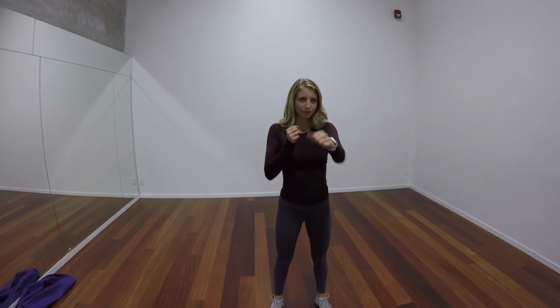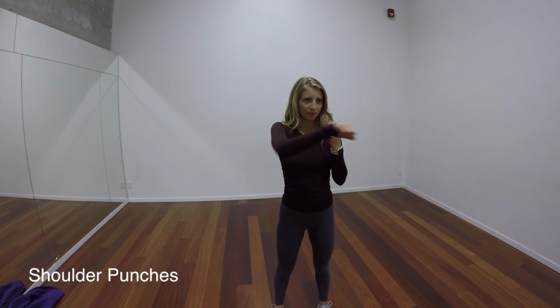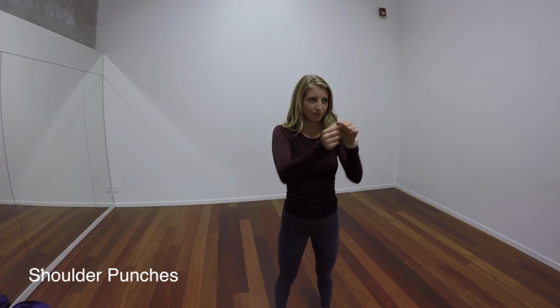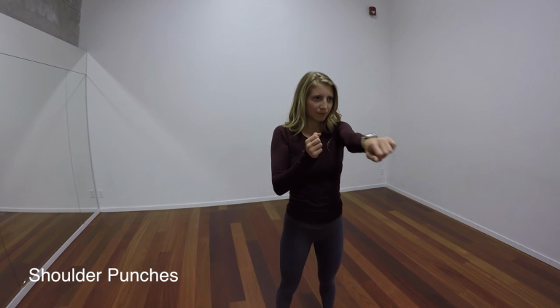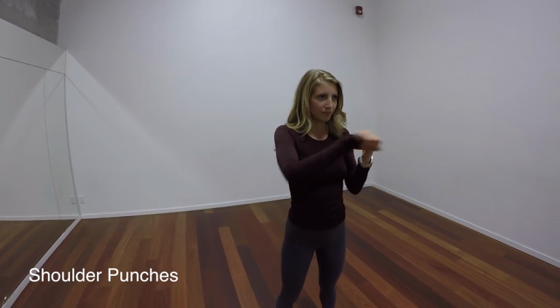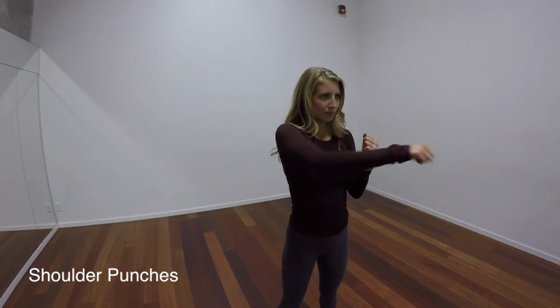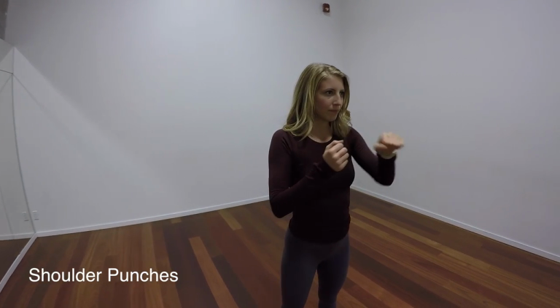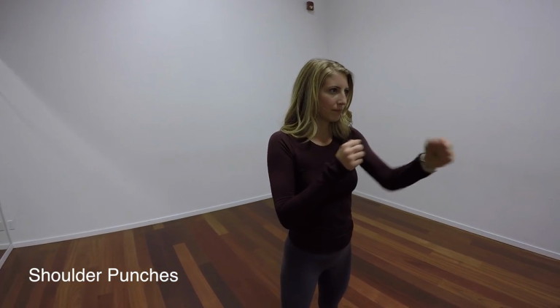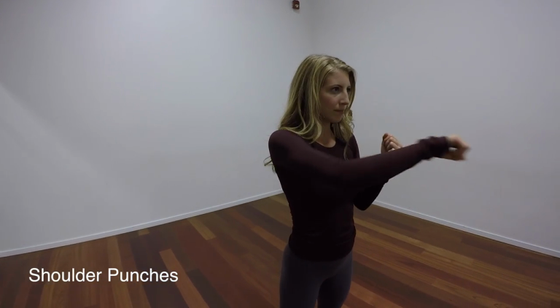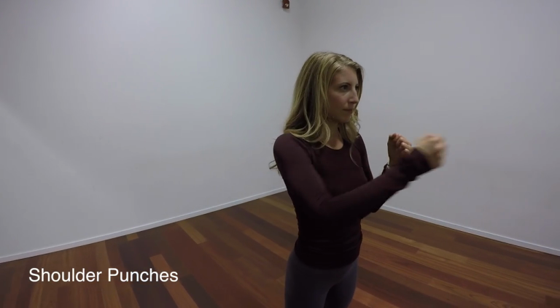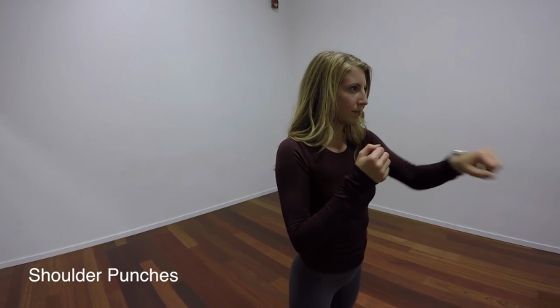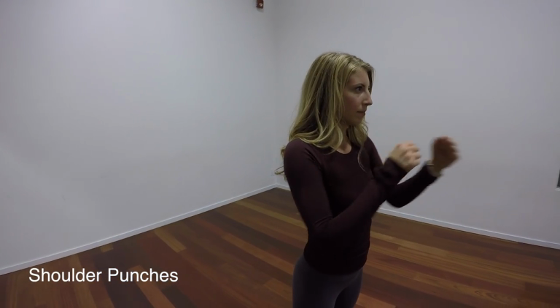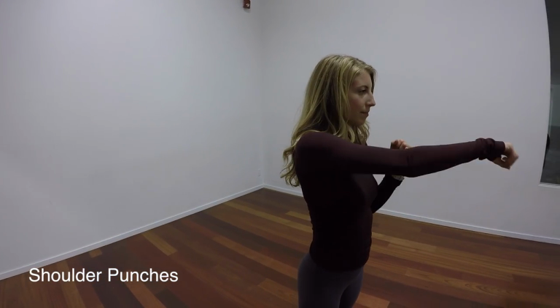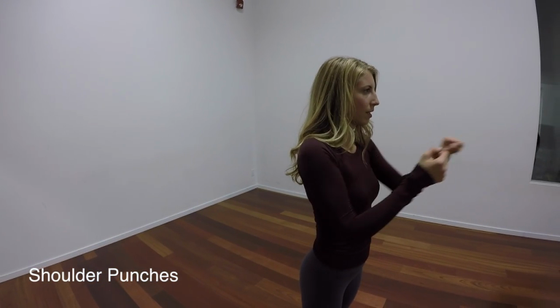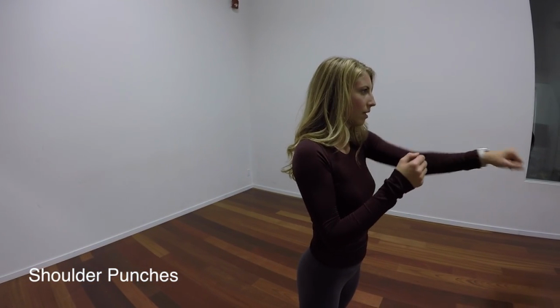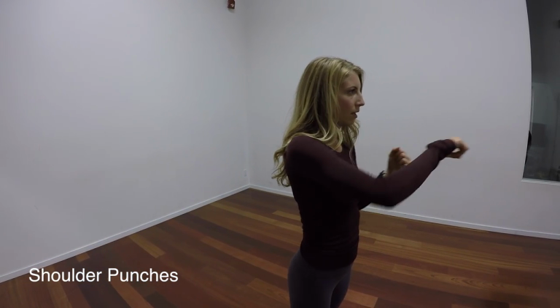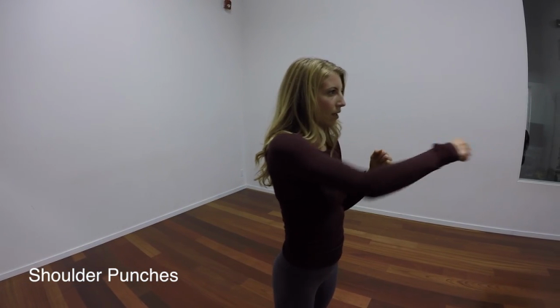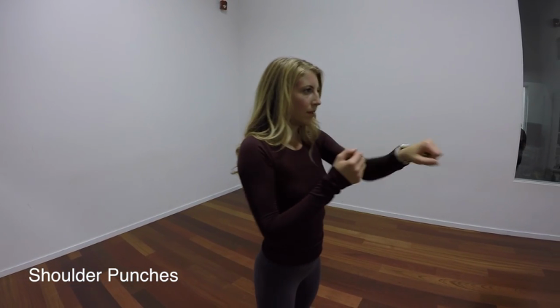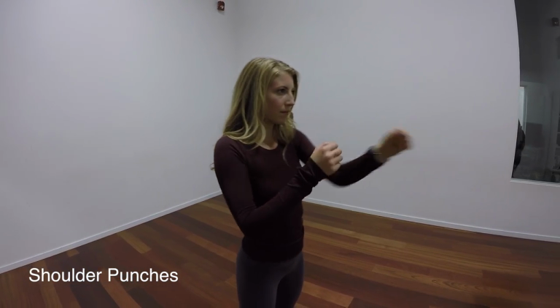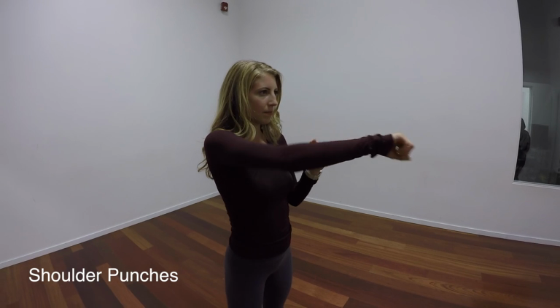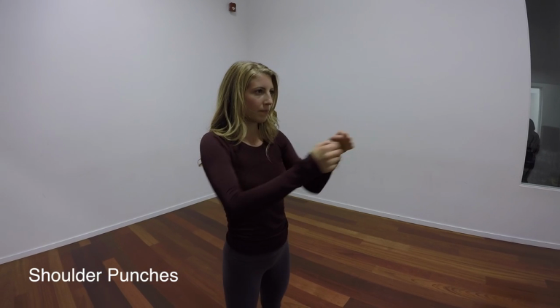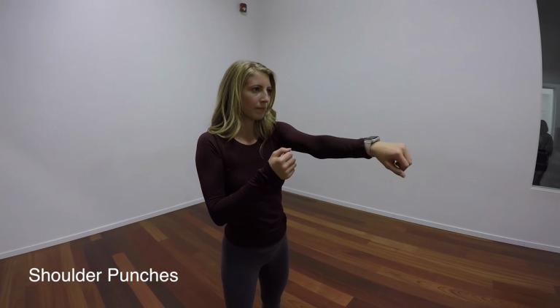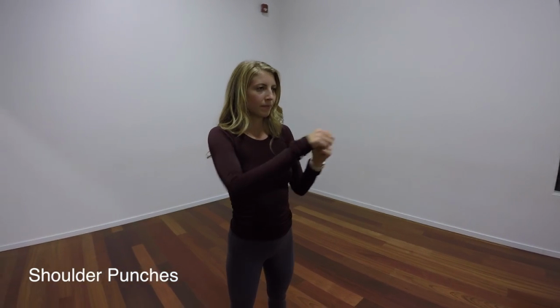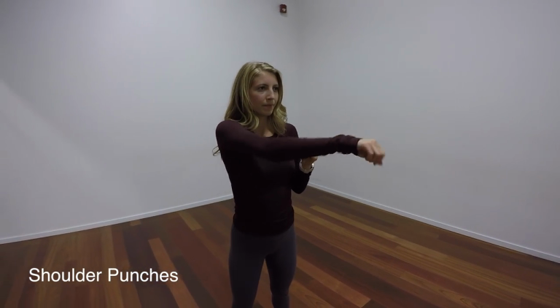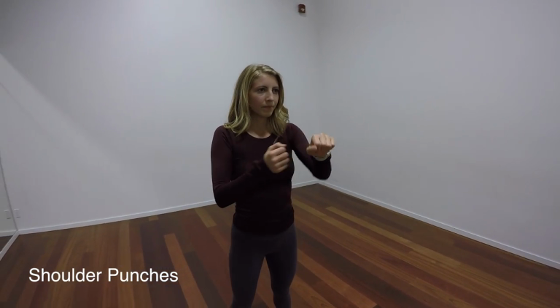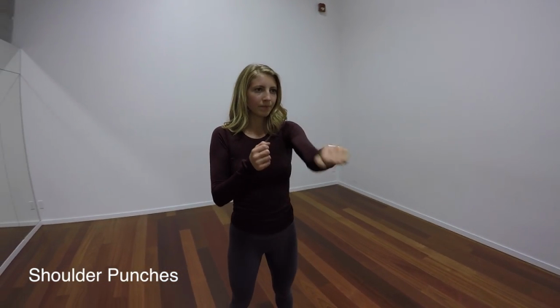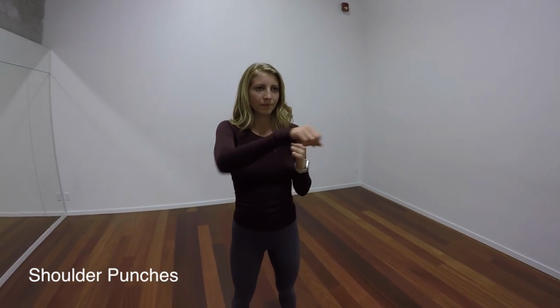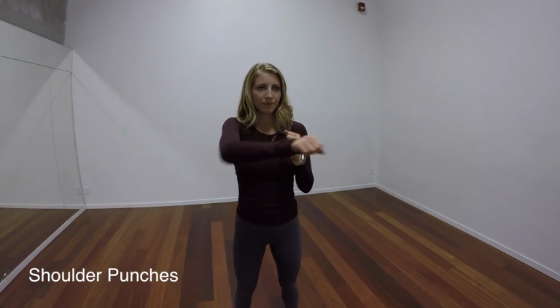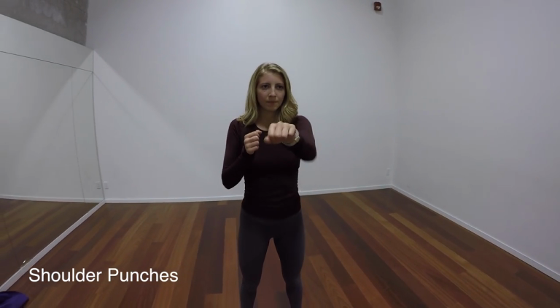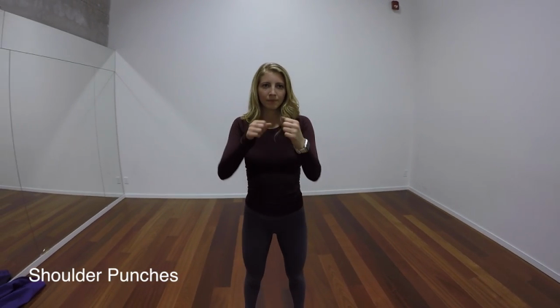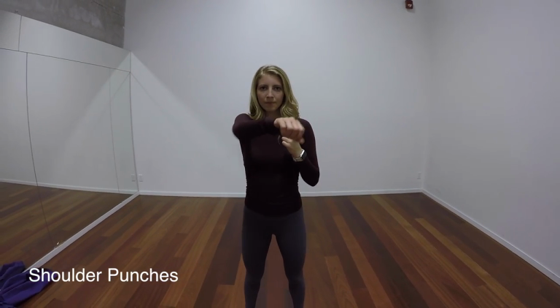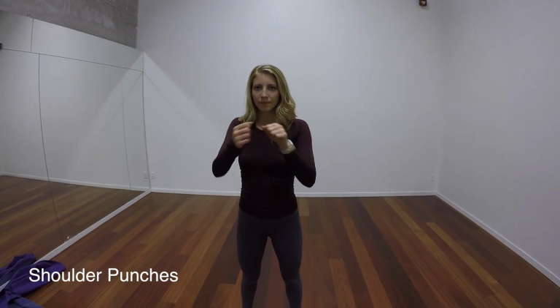Here you'll see shoulder punches. We're pretty much doing a slow burn on that muscle group, so you're just alternating punches from left to right.